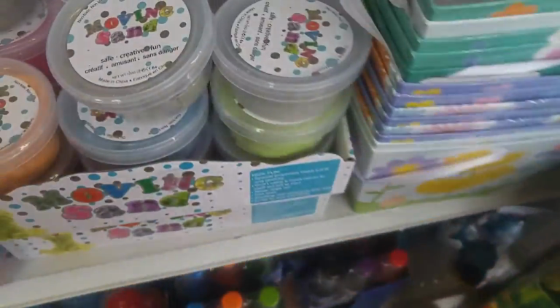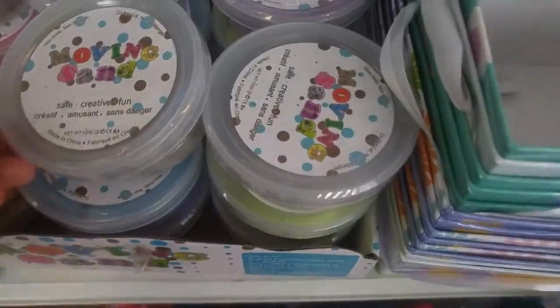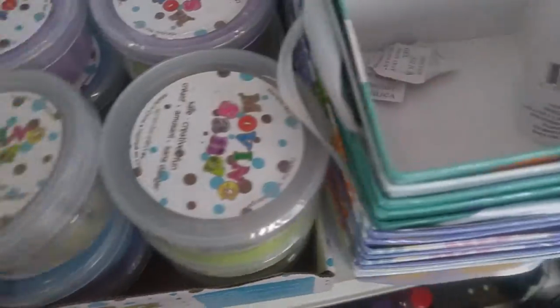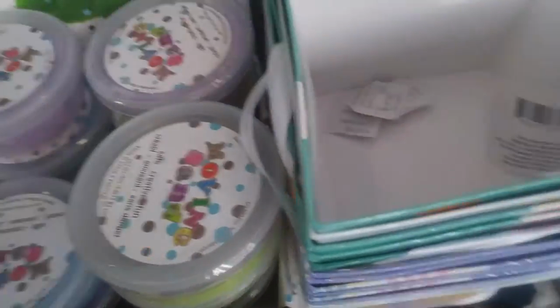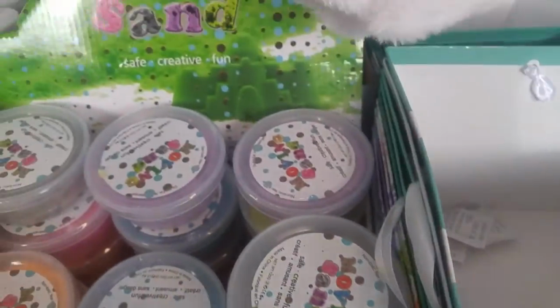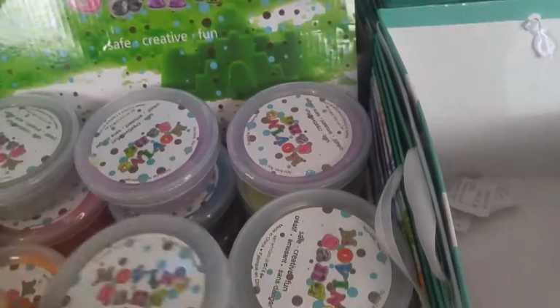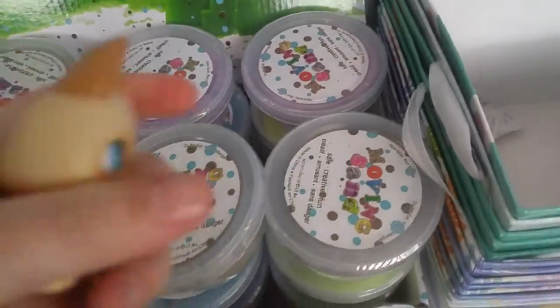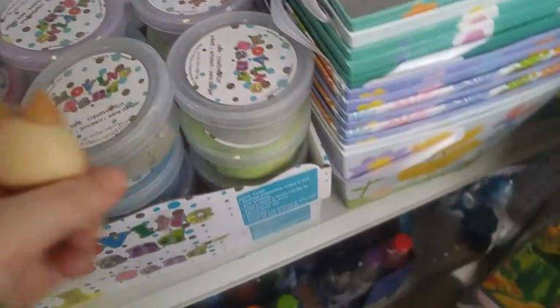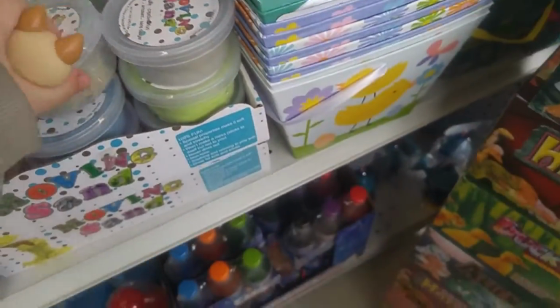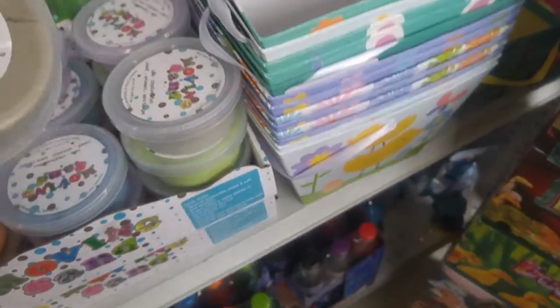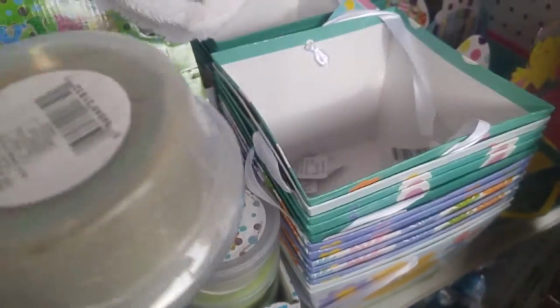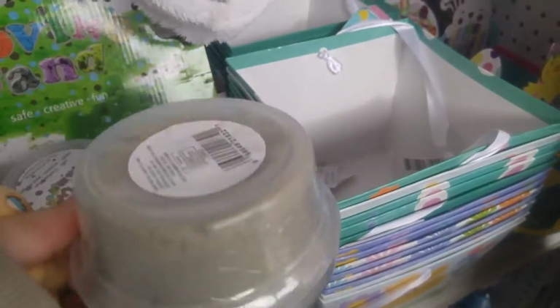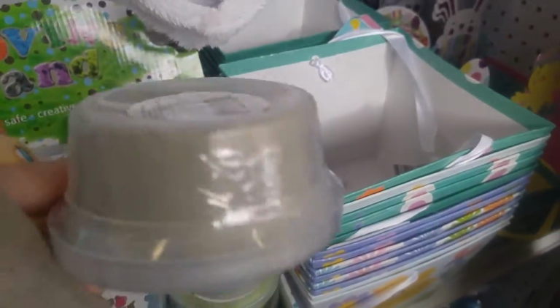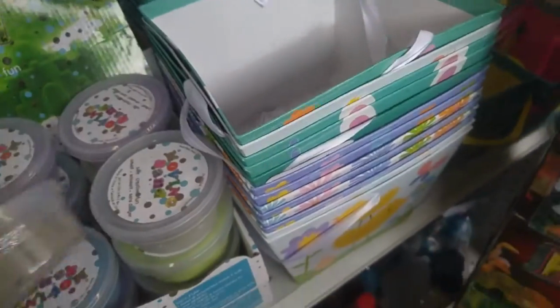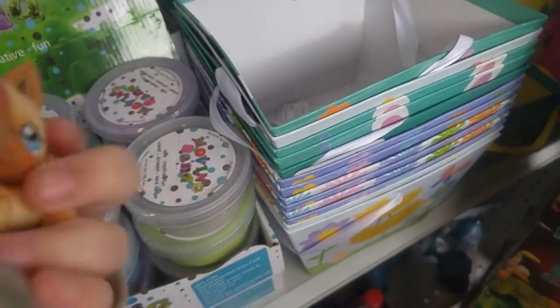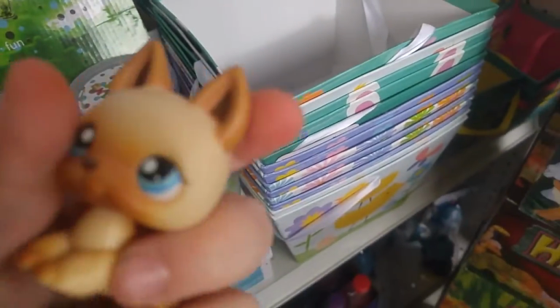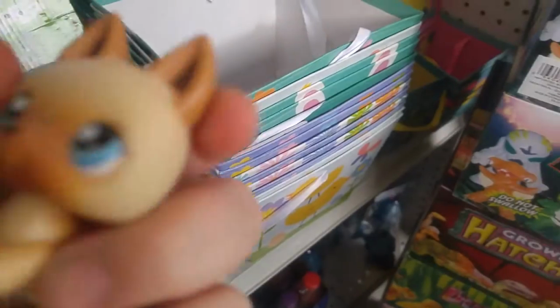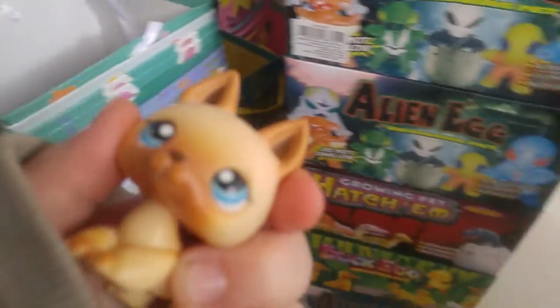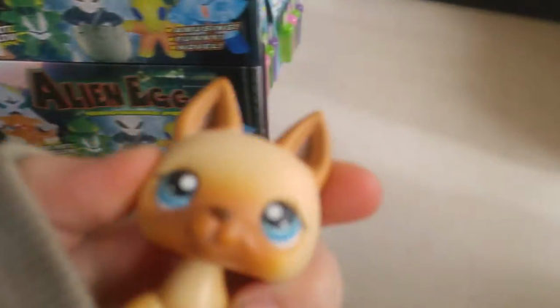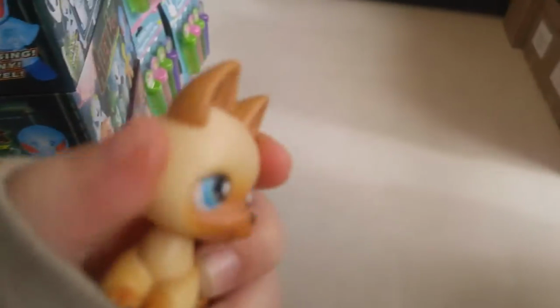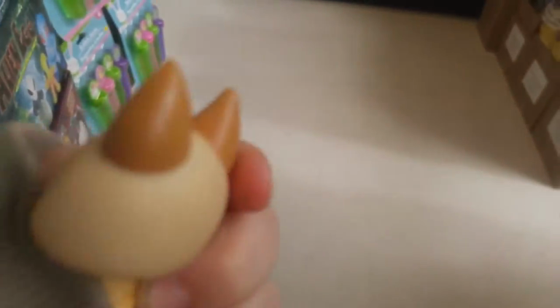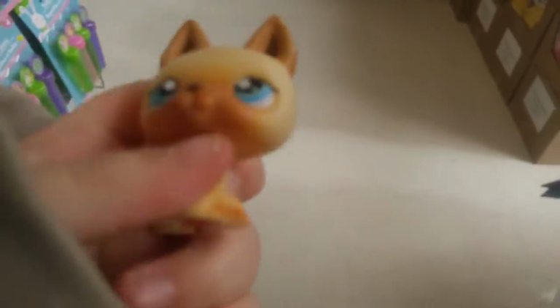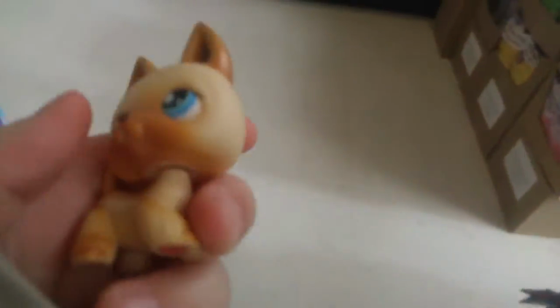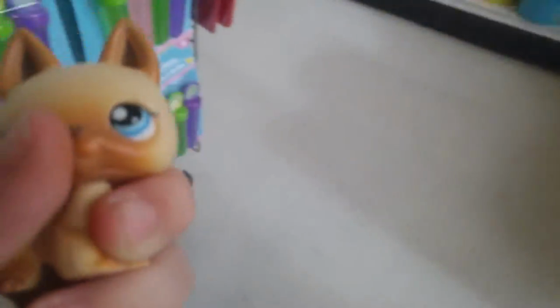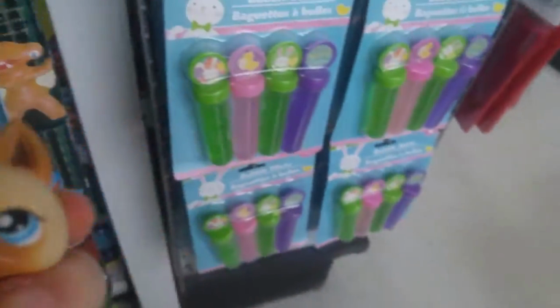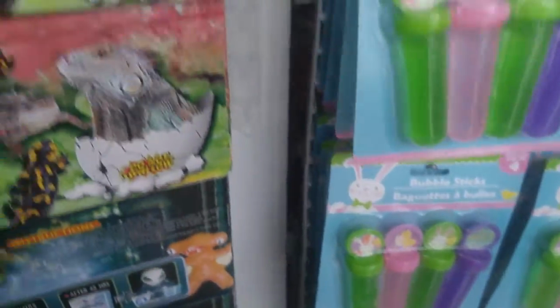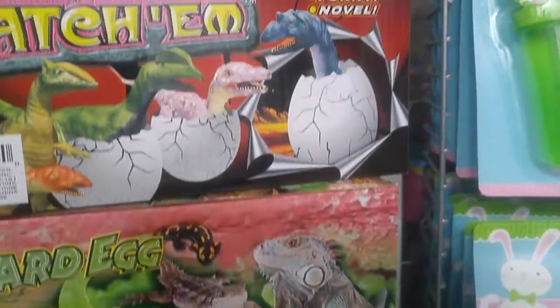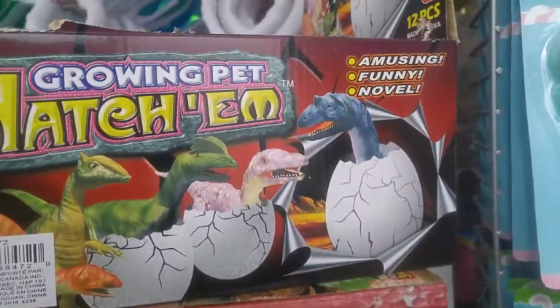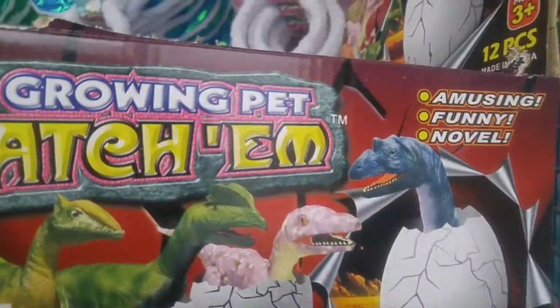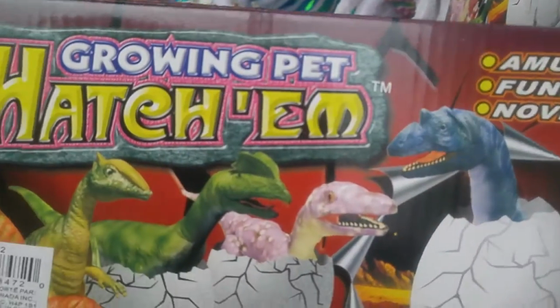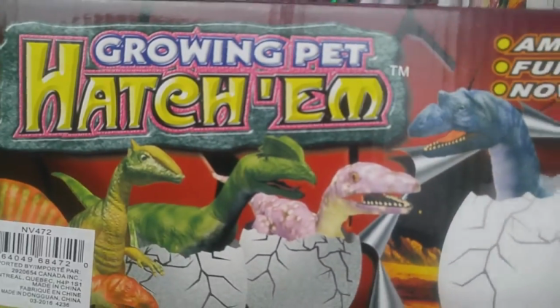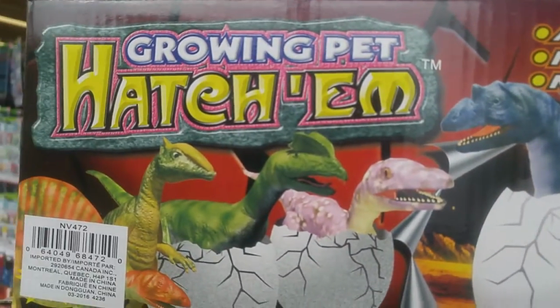Moving sand? This actually kind of looks like kinetic sand. And what's this? Growing pet.